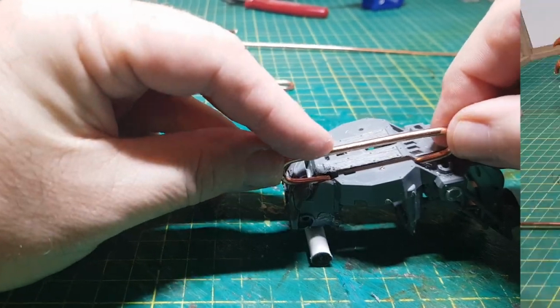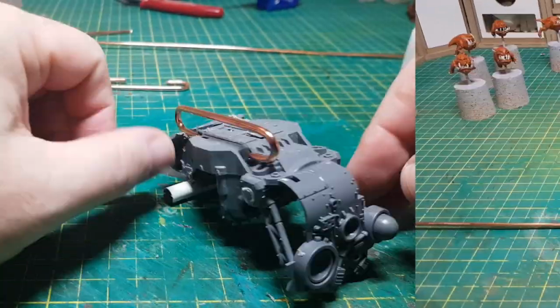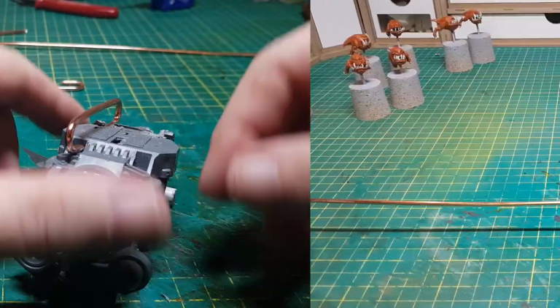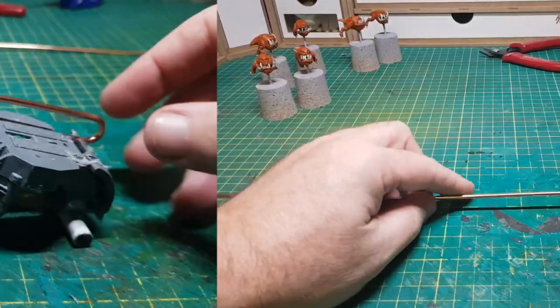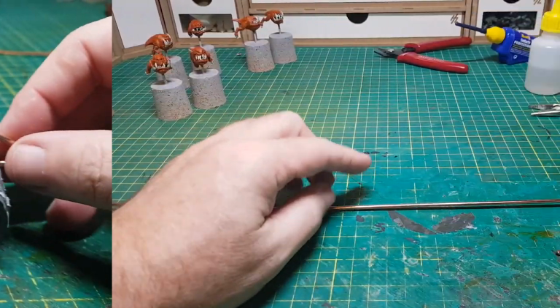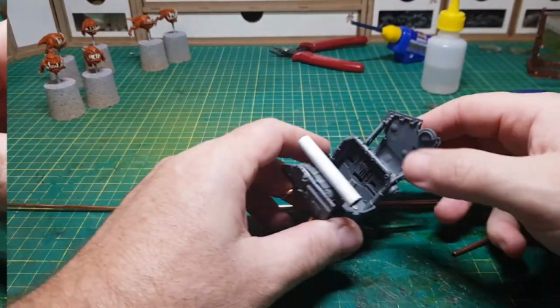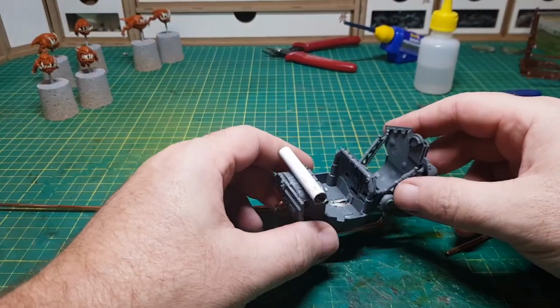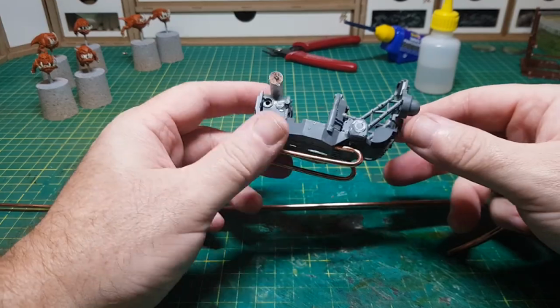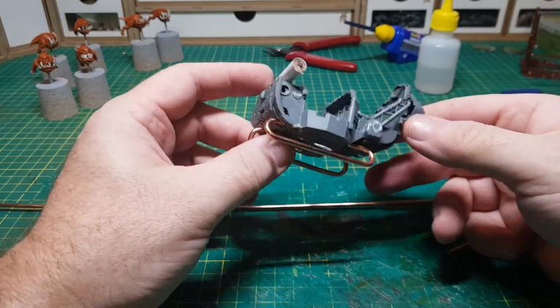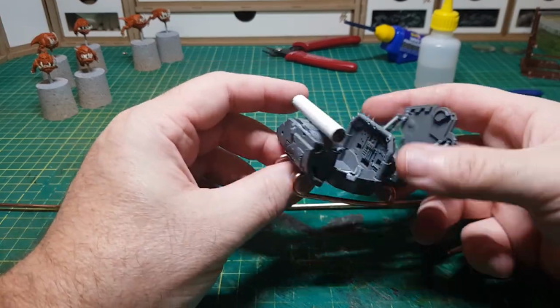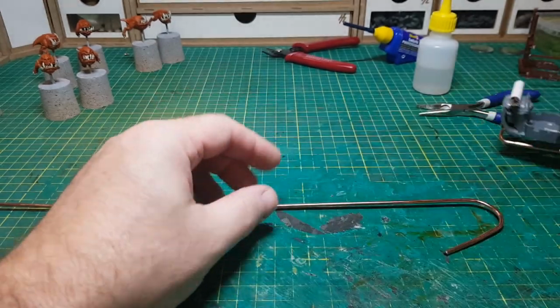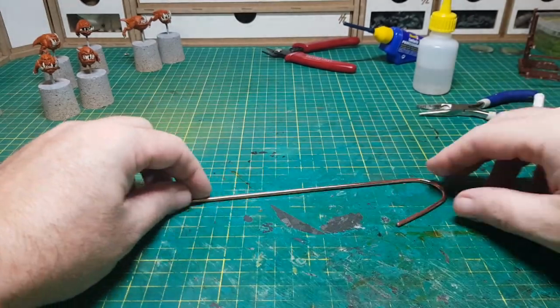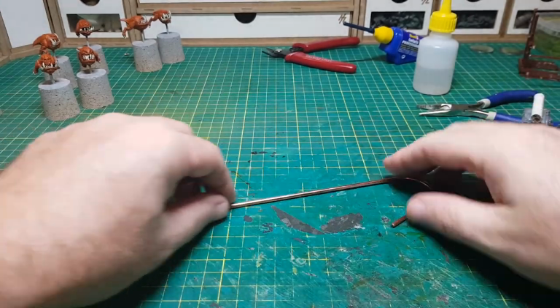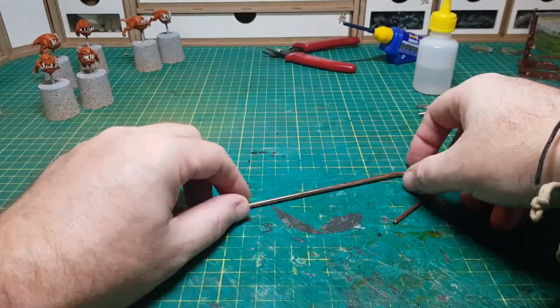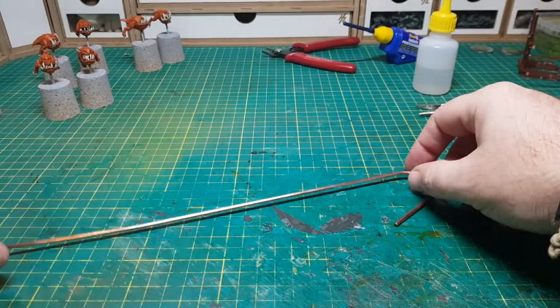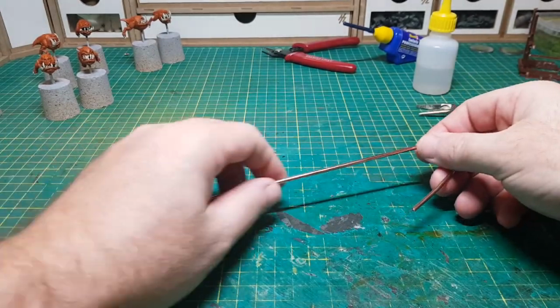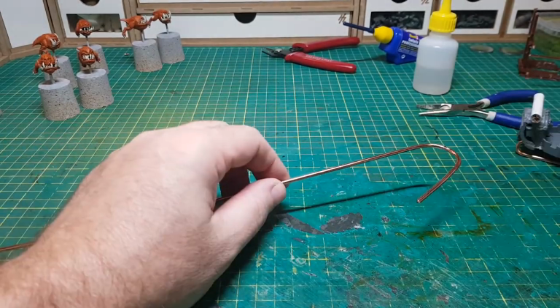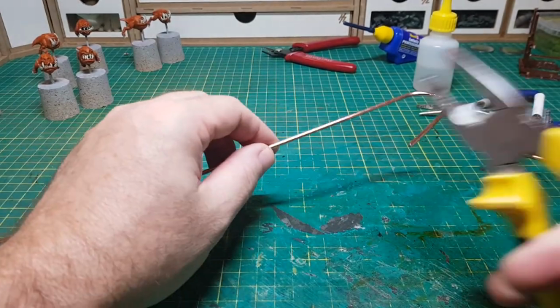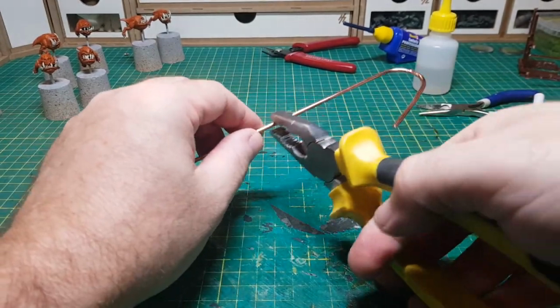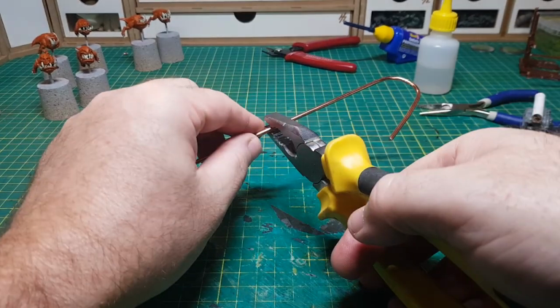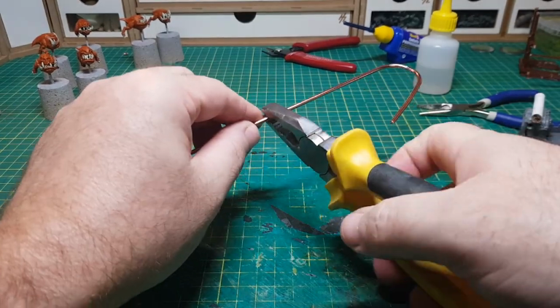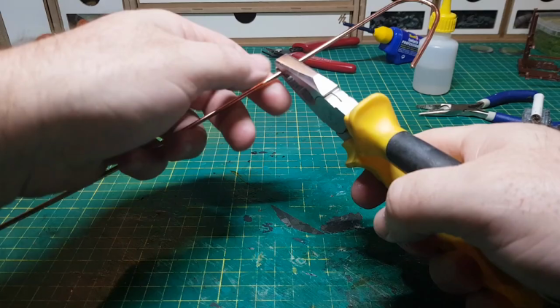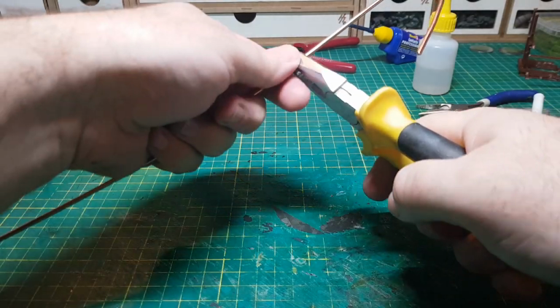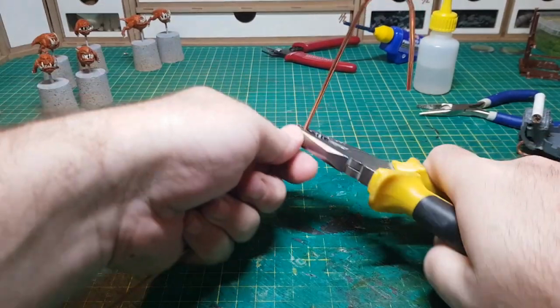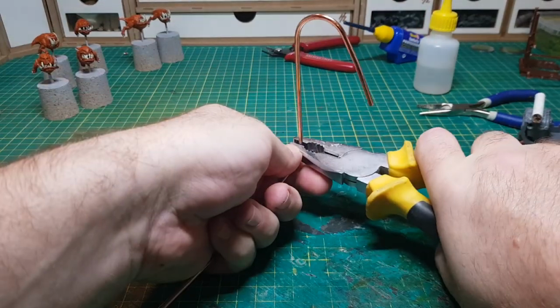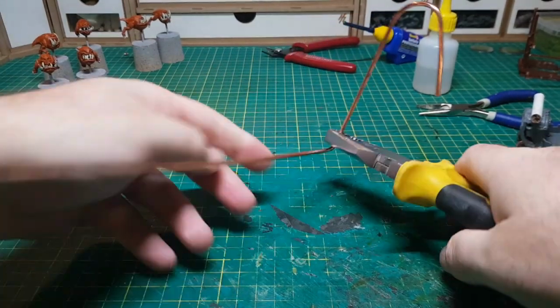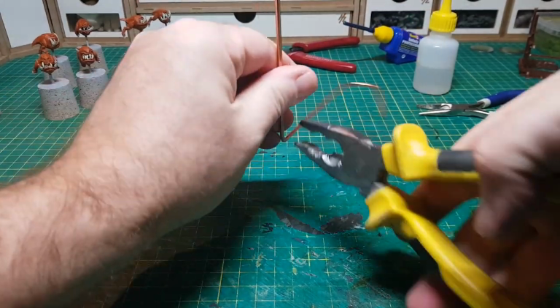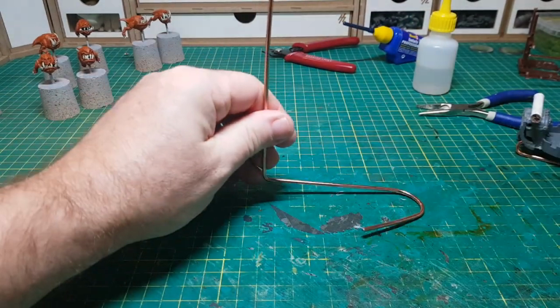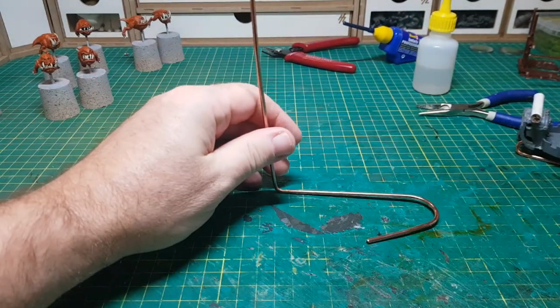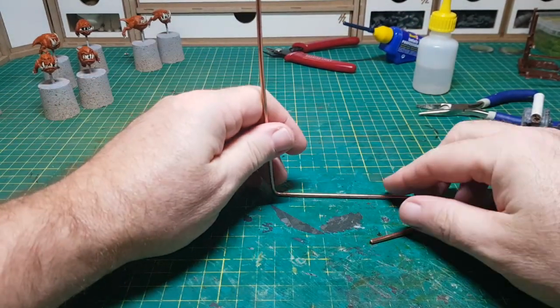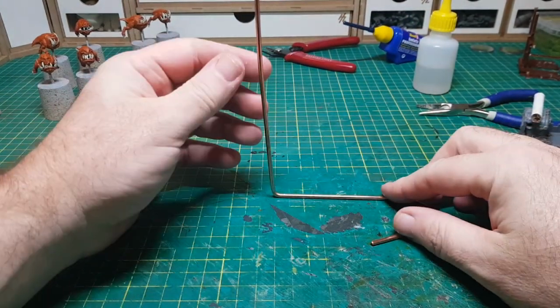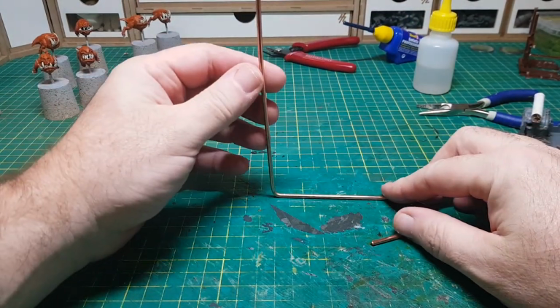And the rest of the coat hanger is not going to go to waste either, as I'm going to use that as a kind of base — and by base I basically mean just a rod that's going to have it at a nice angle as though he's flying up in the air.